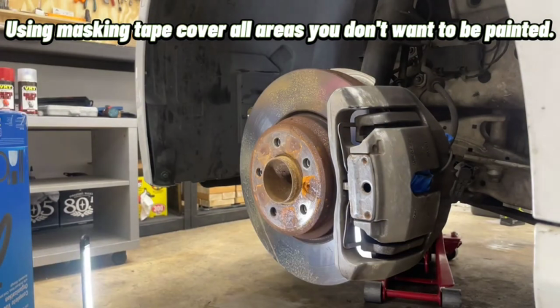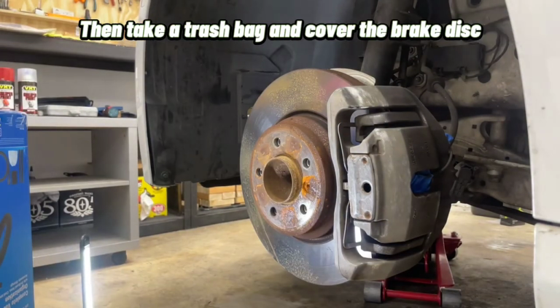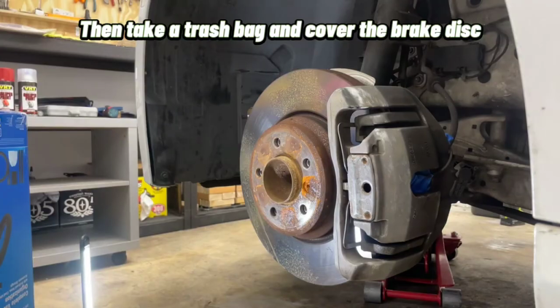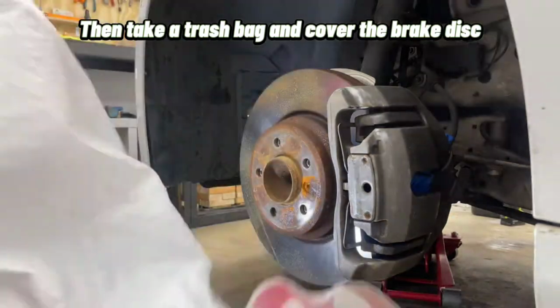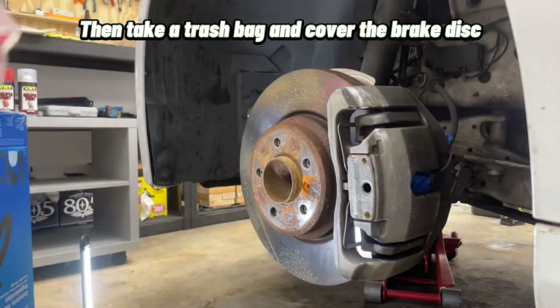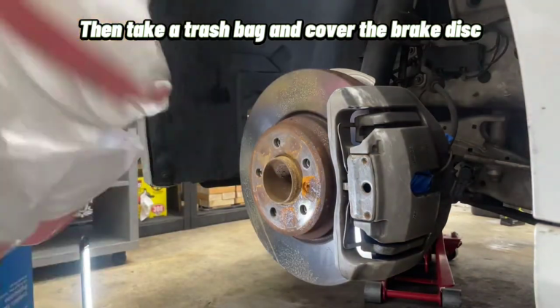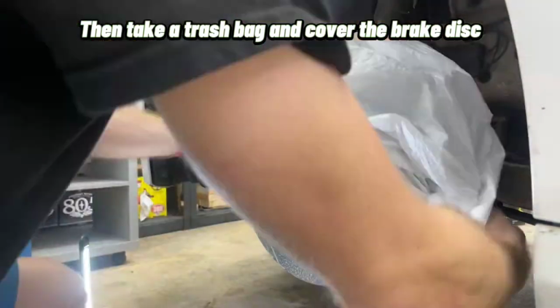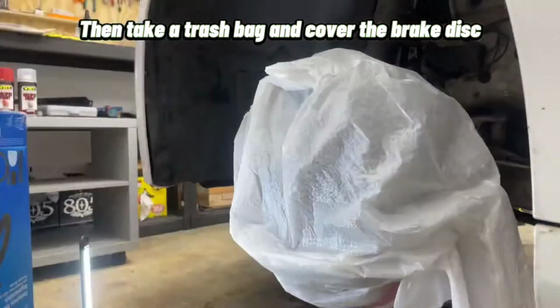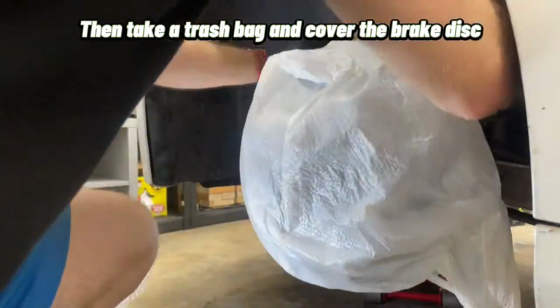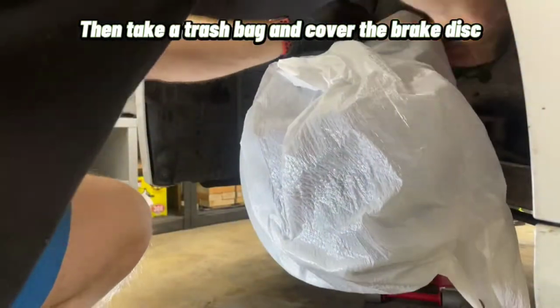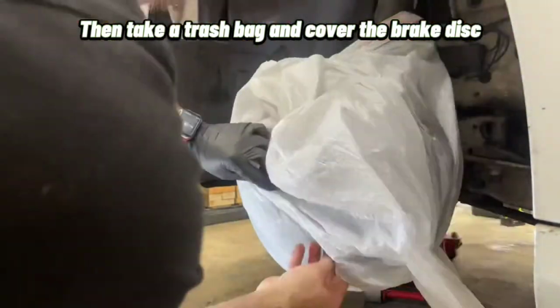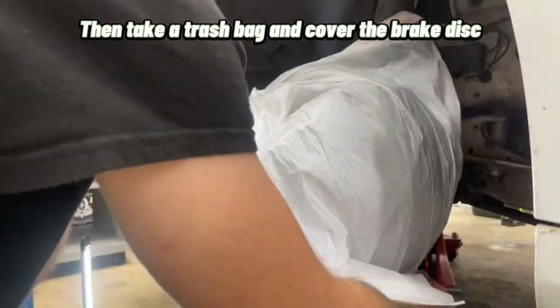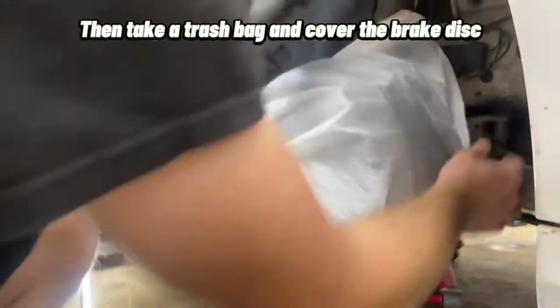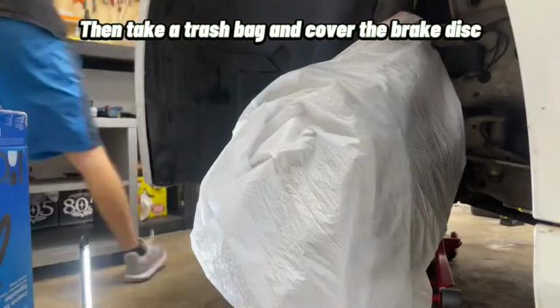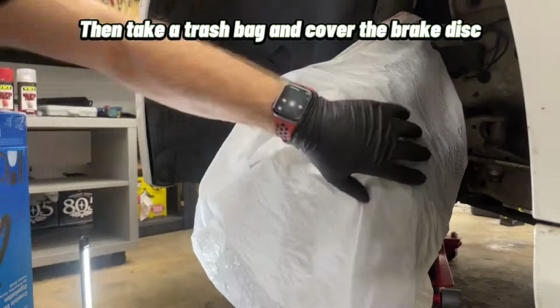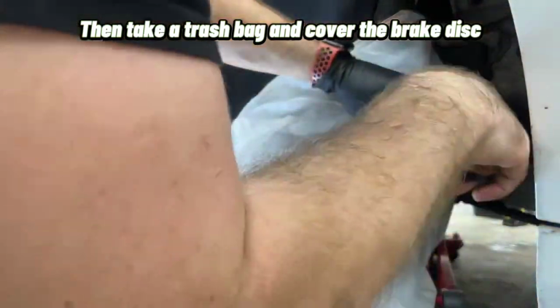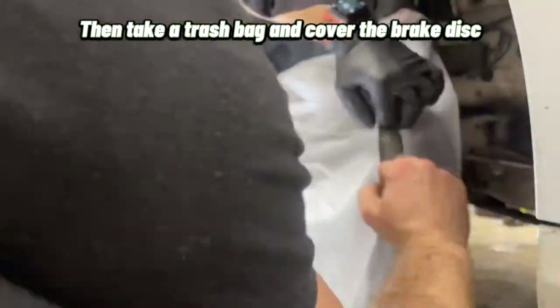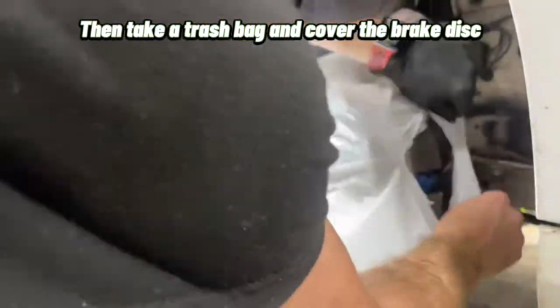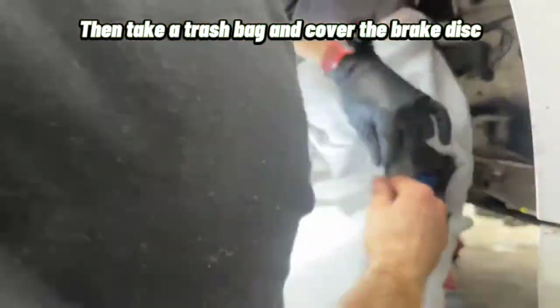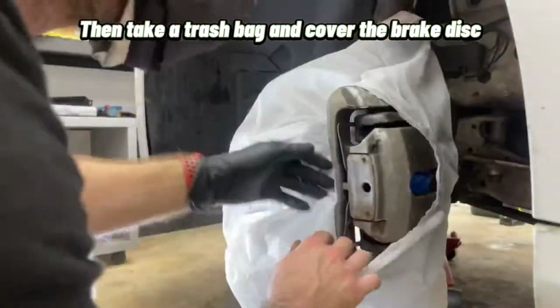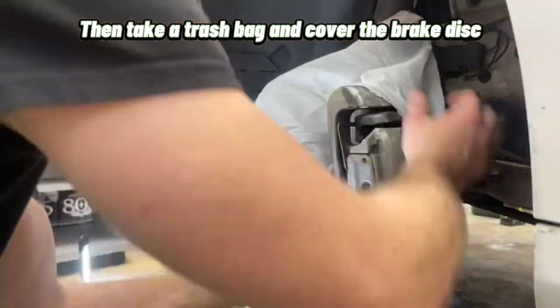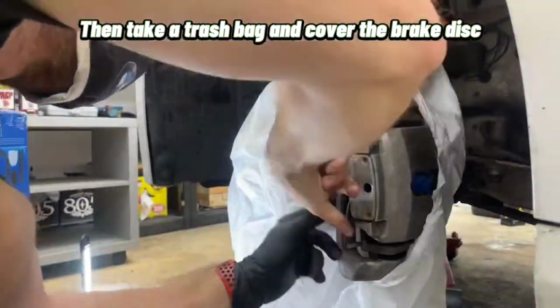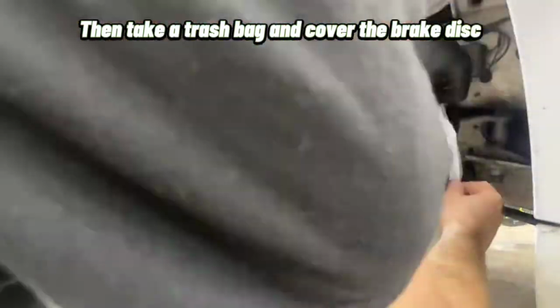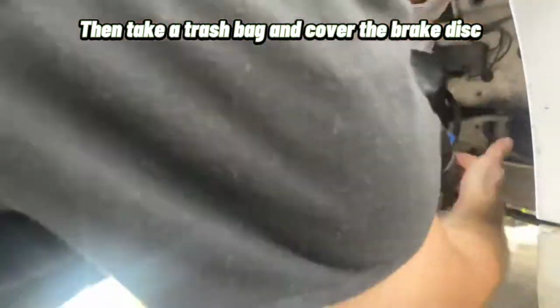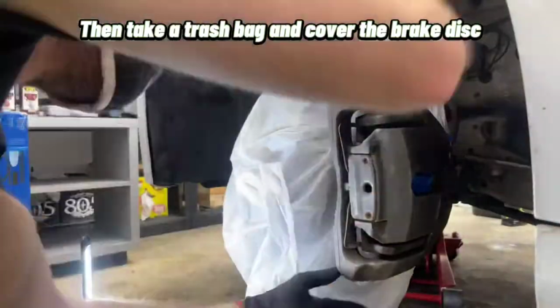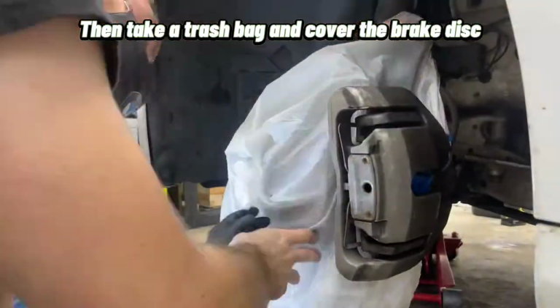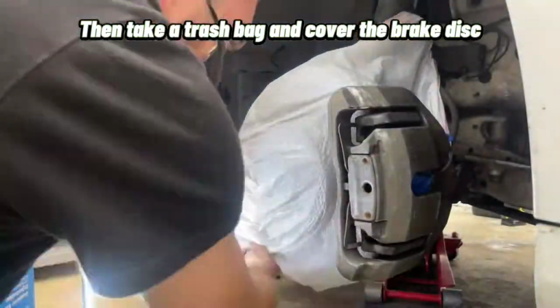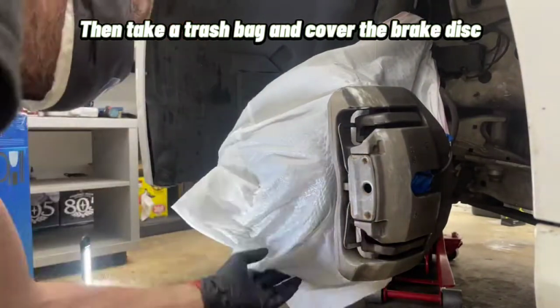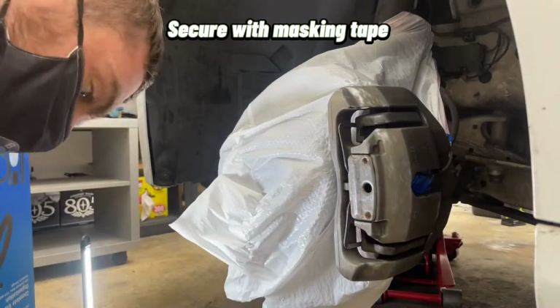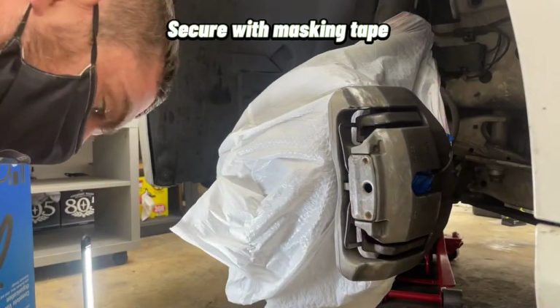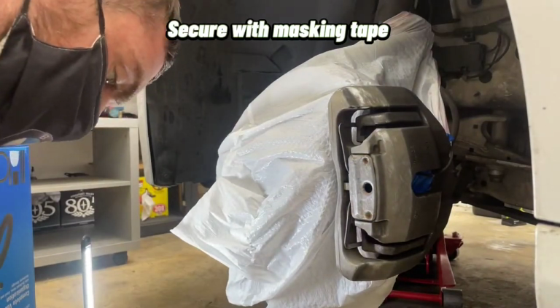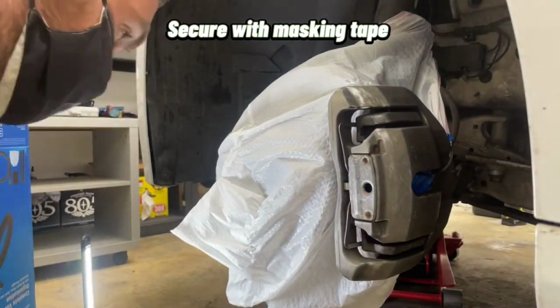Then take a trash bag and cover the brake disc. Secure with masking tape.